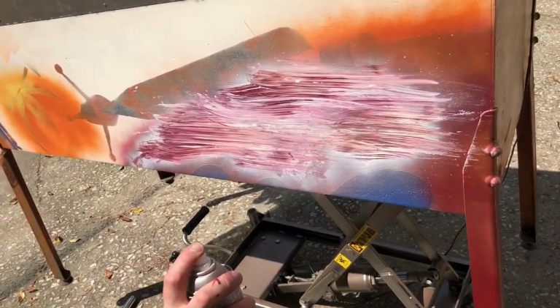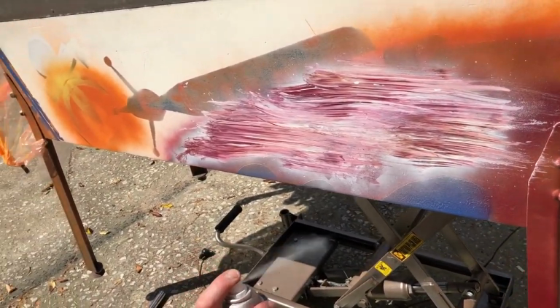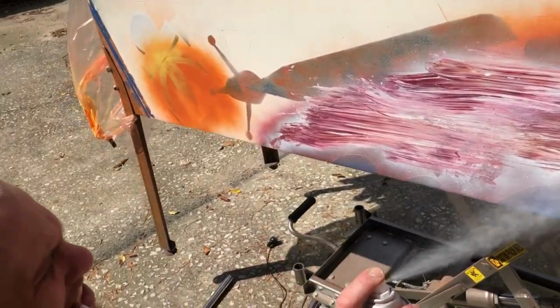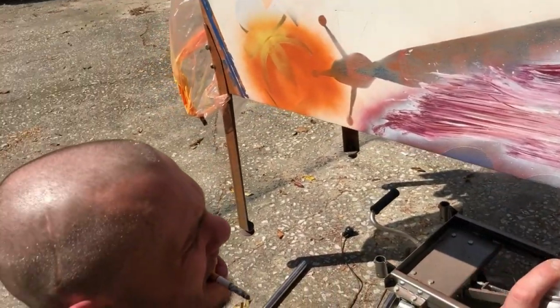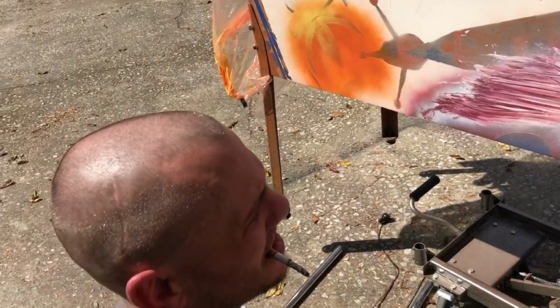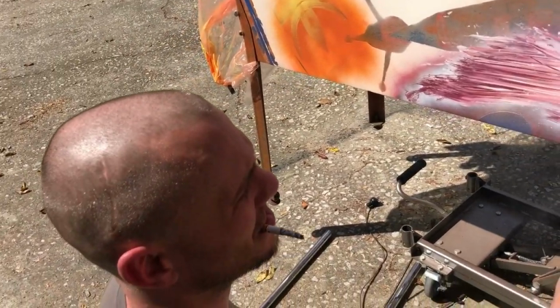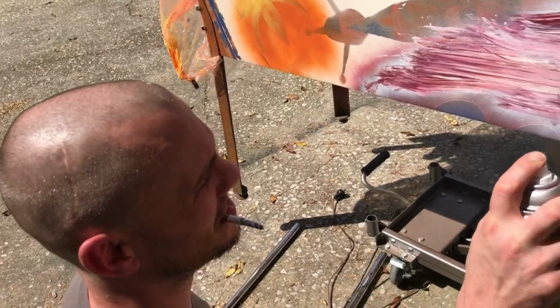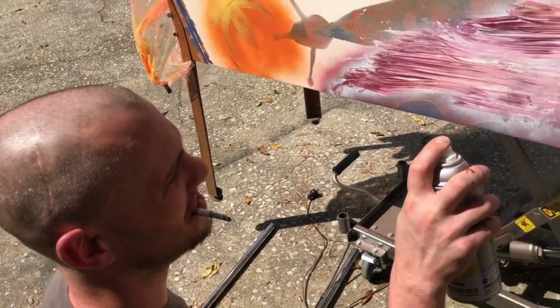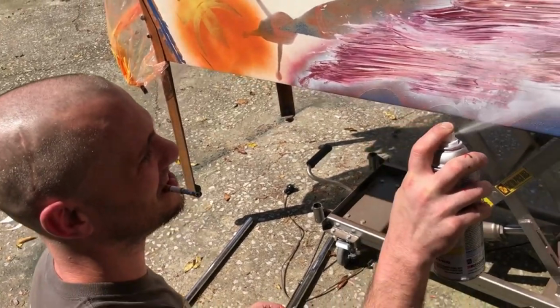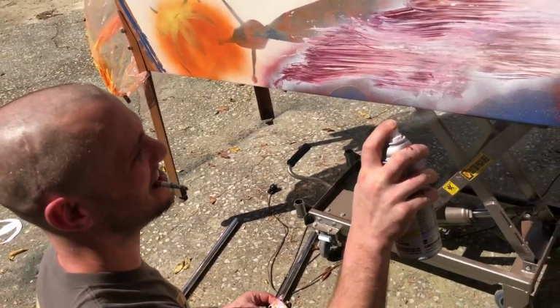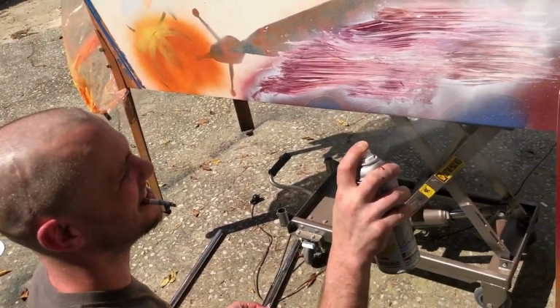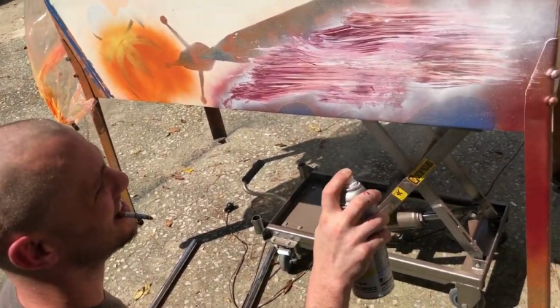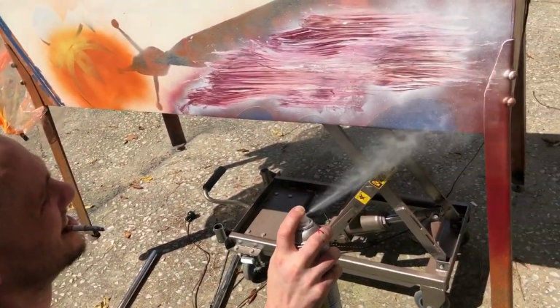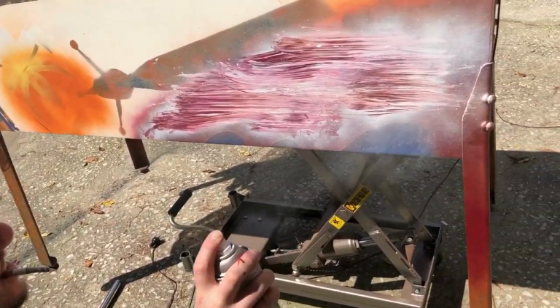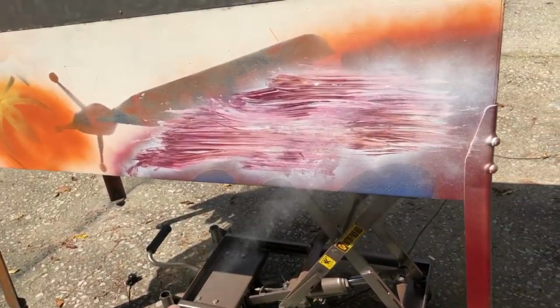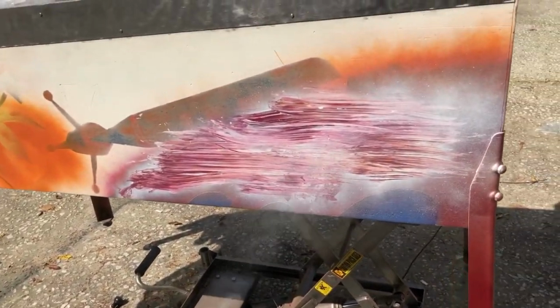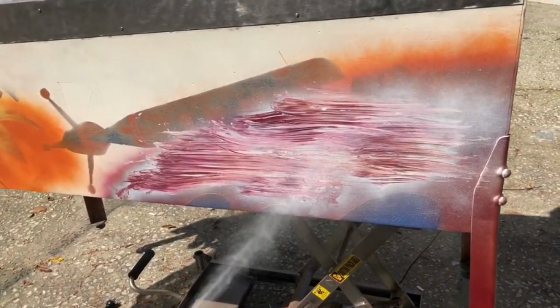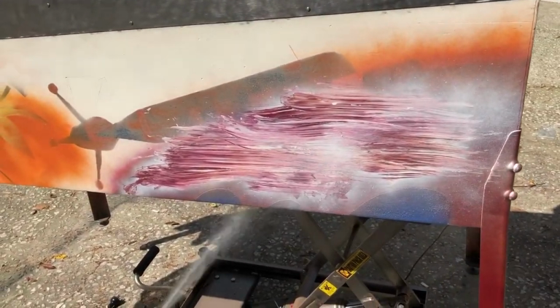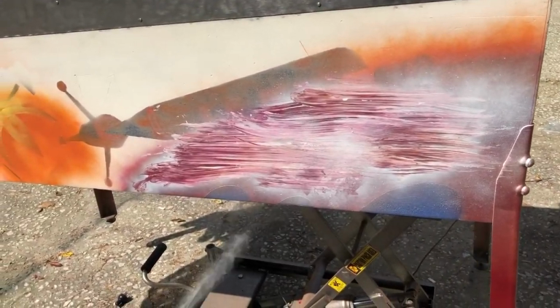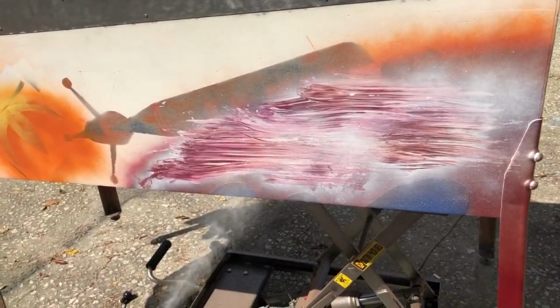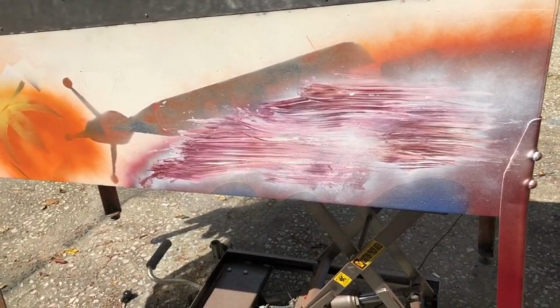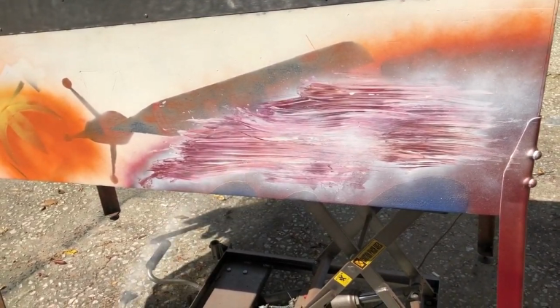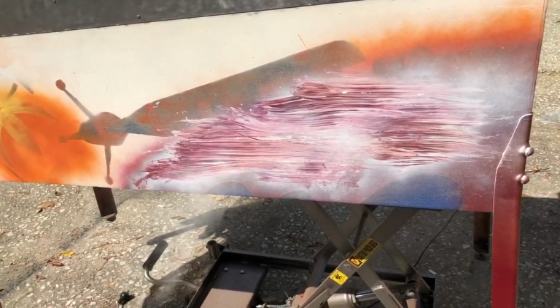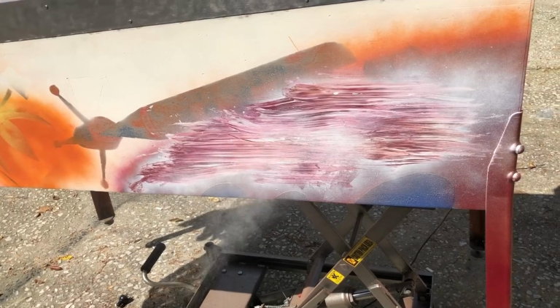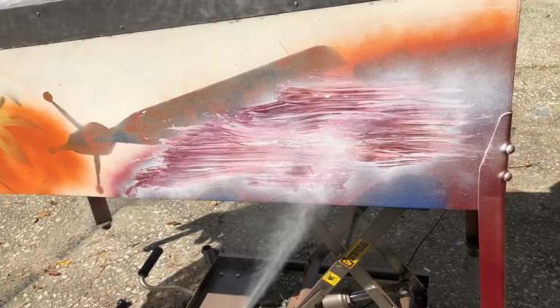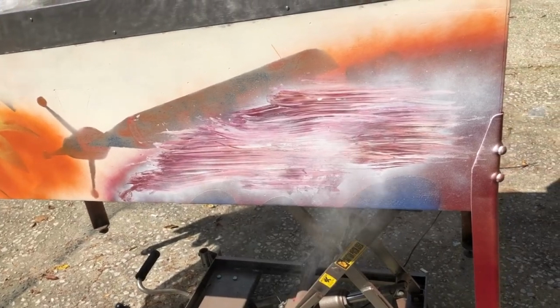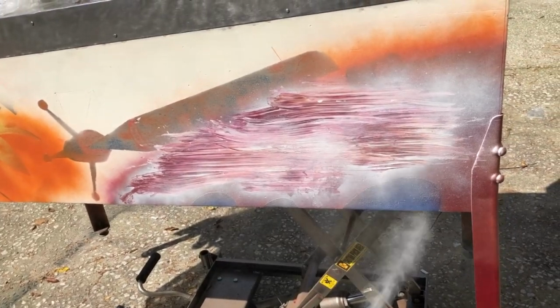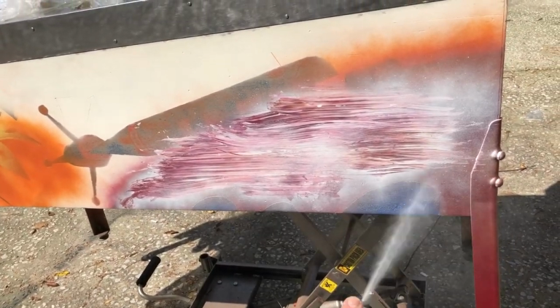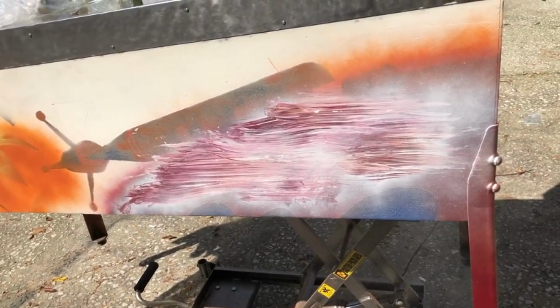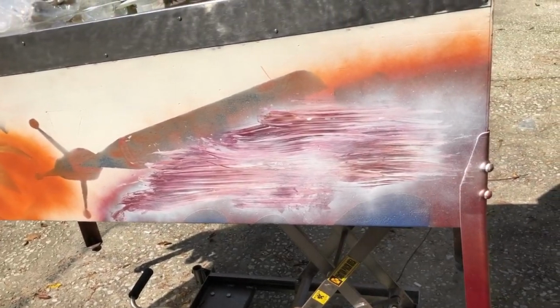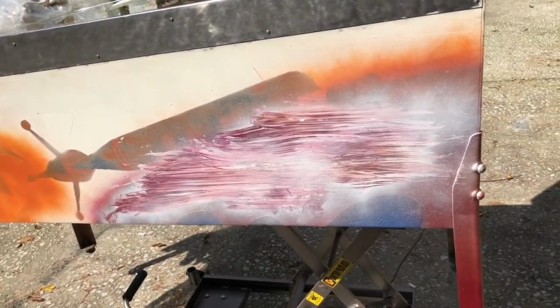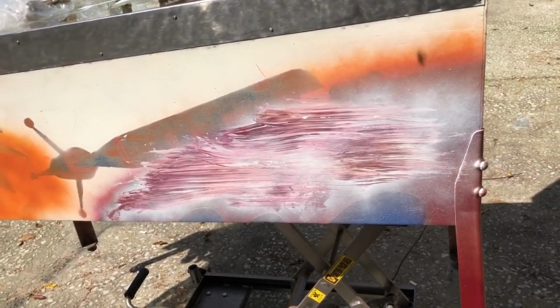The bald headed Bob Ross, making happy little planets — happy little planet over here, happy little atmosphere over here.